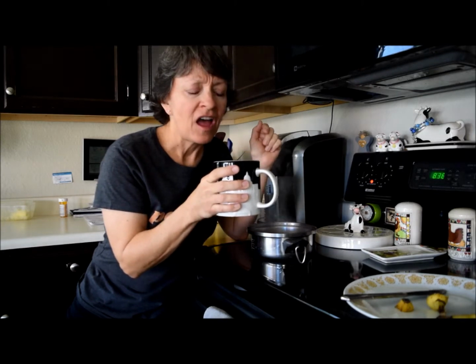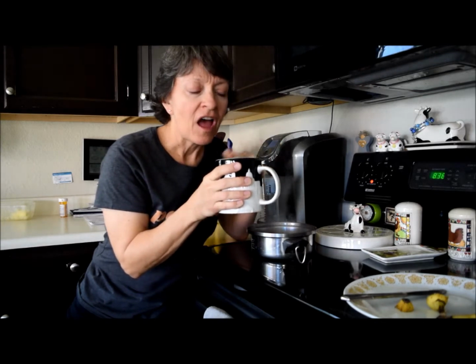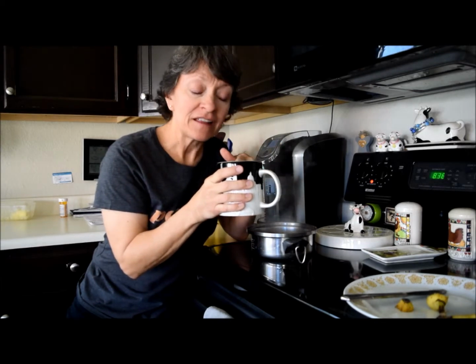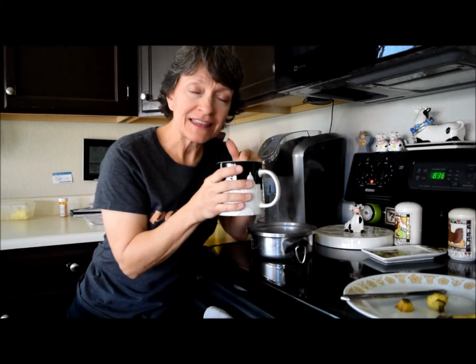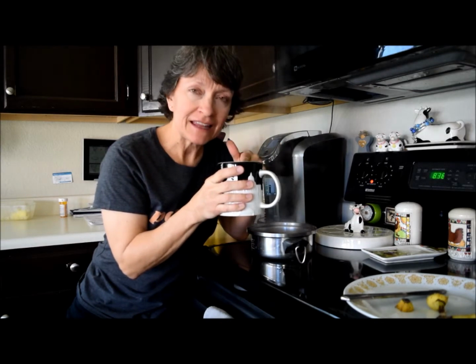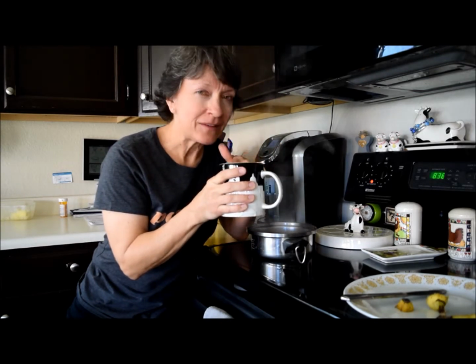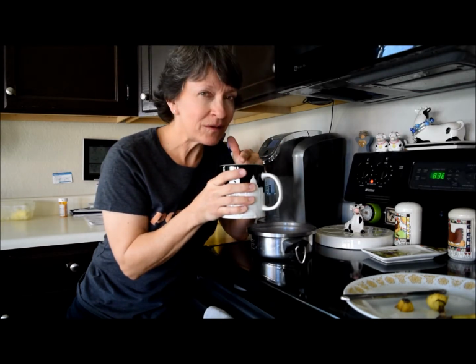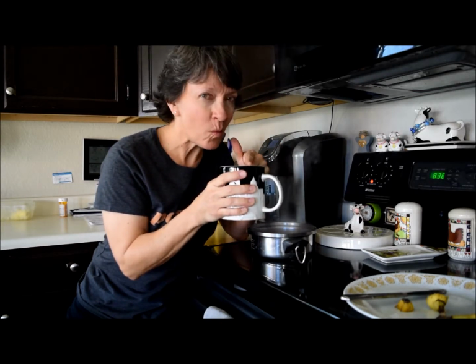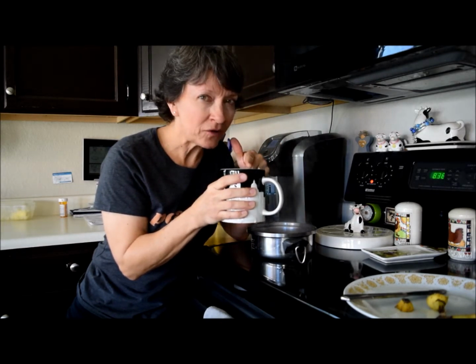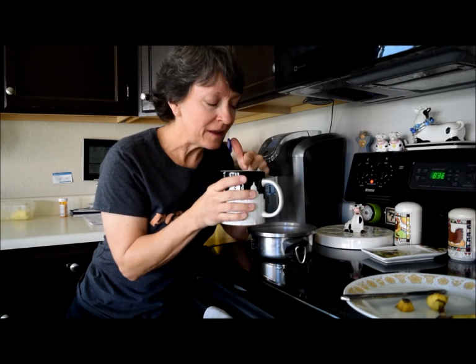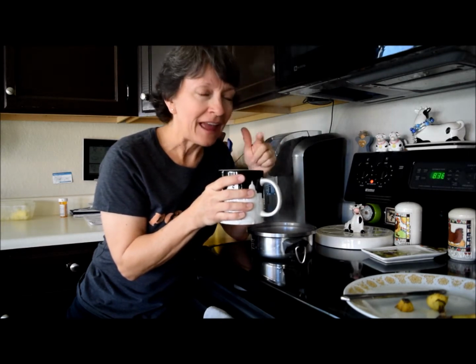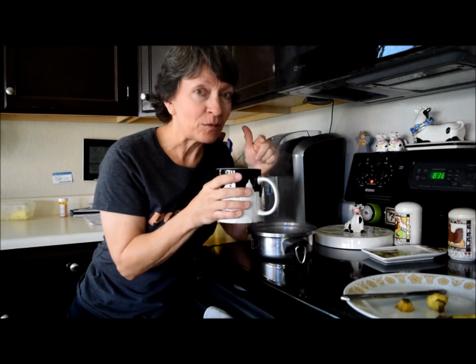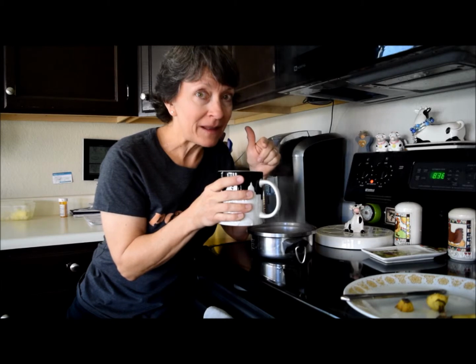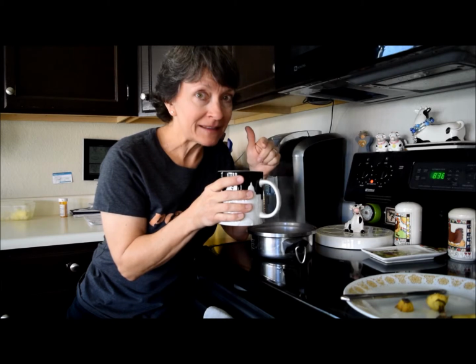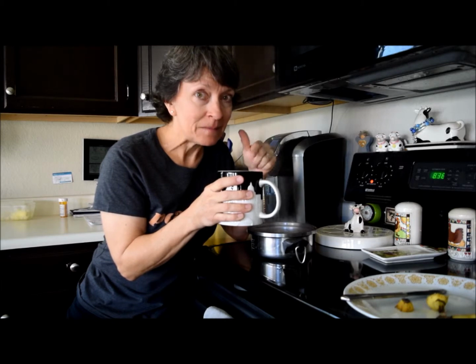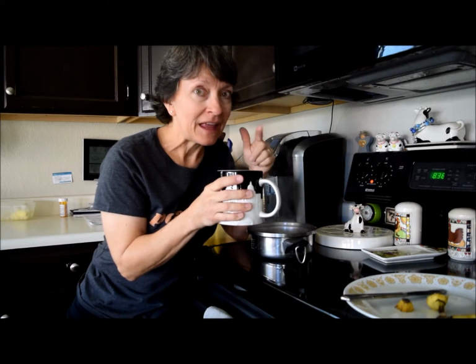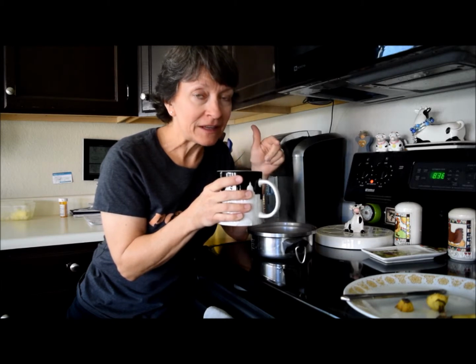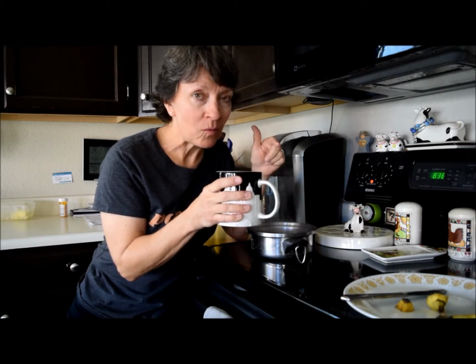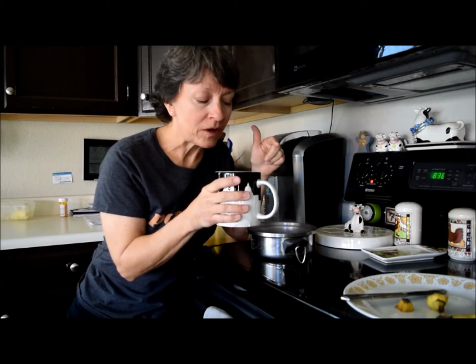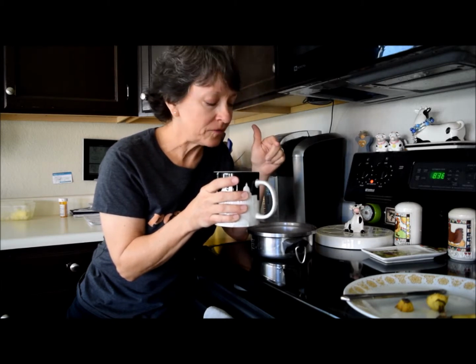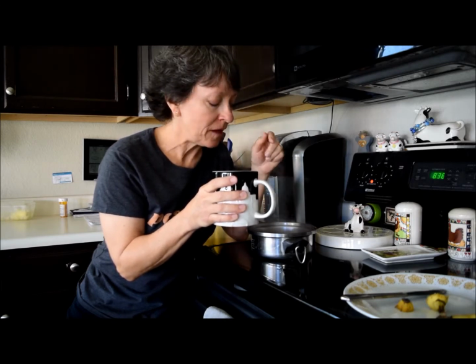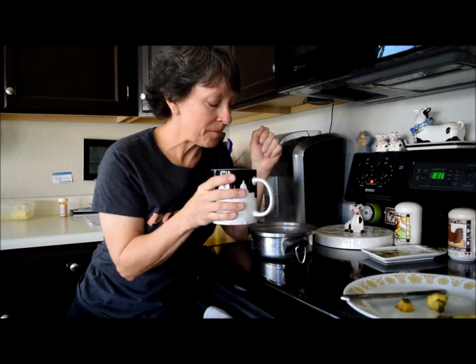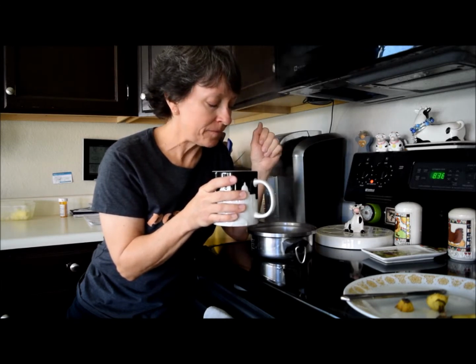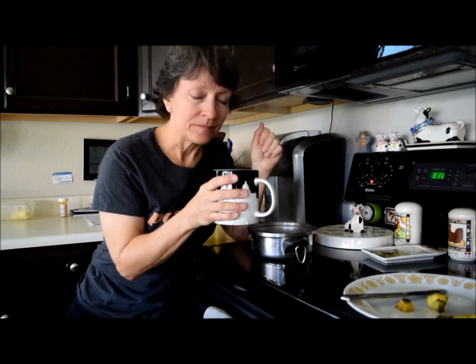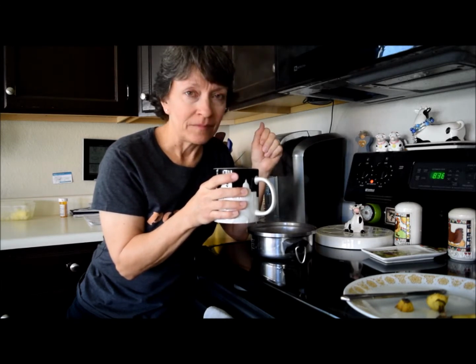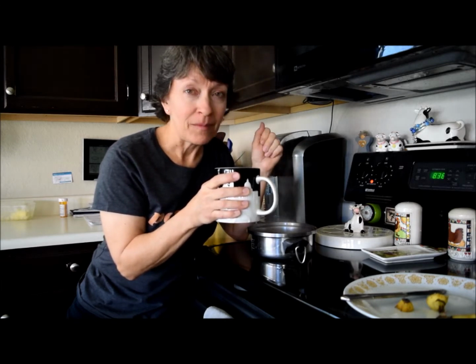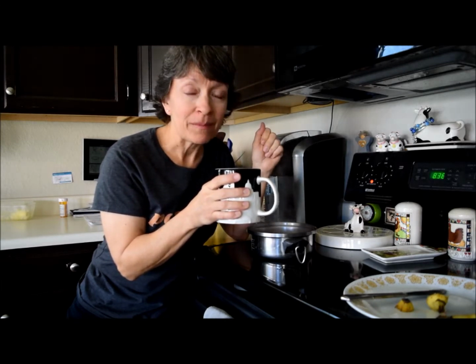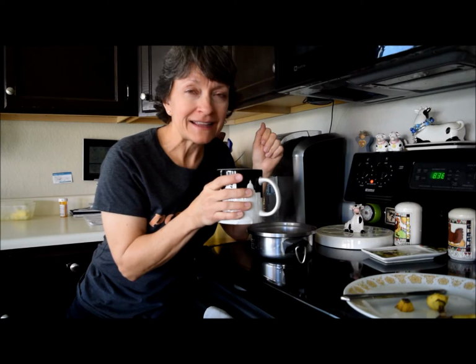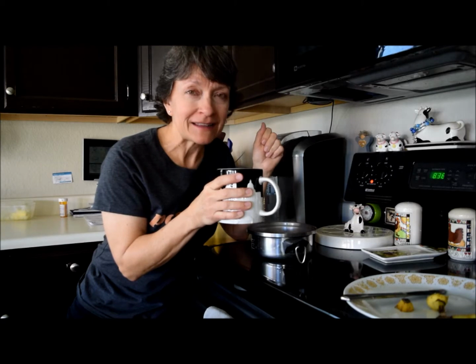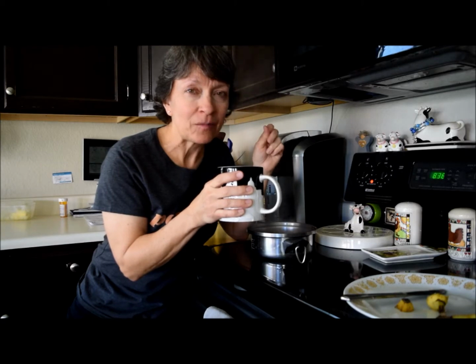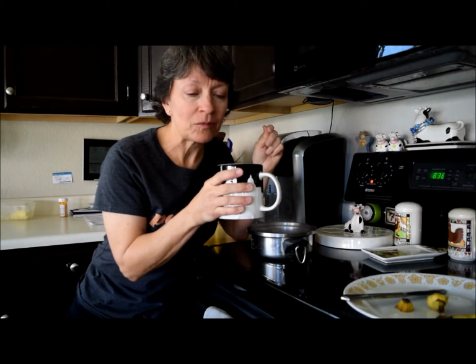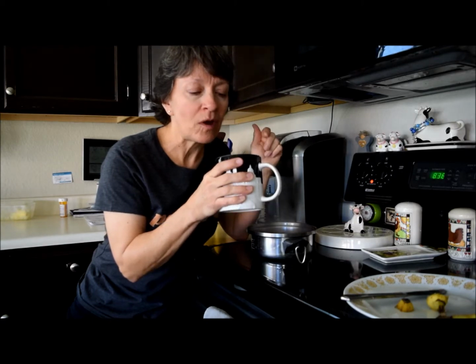I got to thinking - if you don't like water and you love bananas and you need to get more water, maybe make banana tea to help you drink more water.